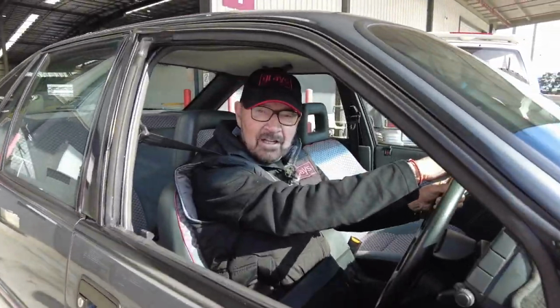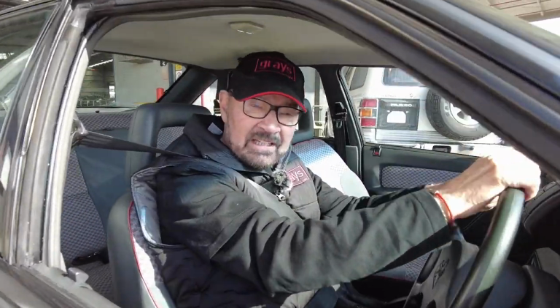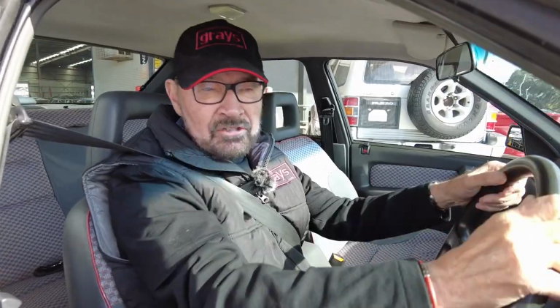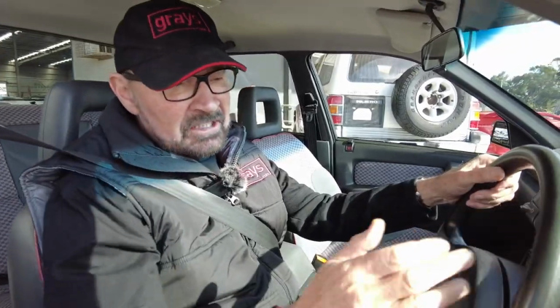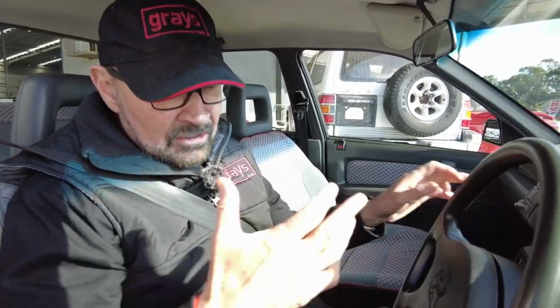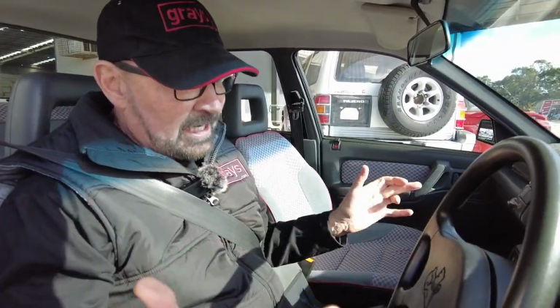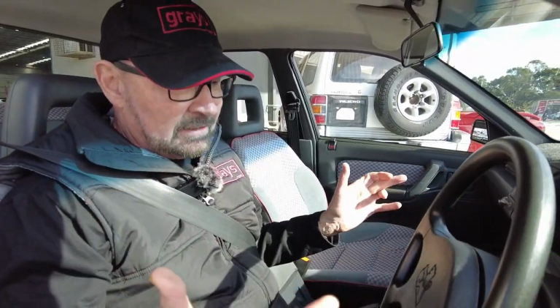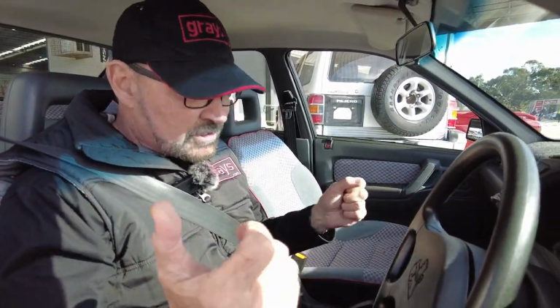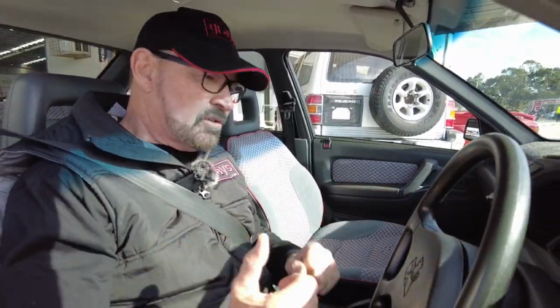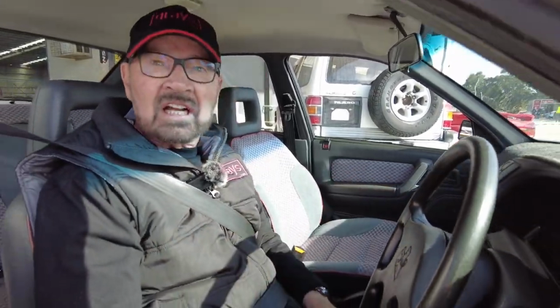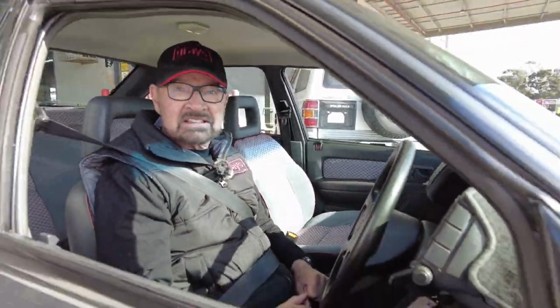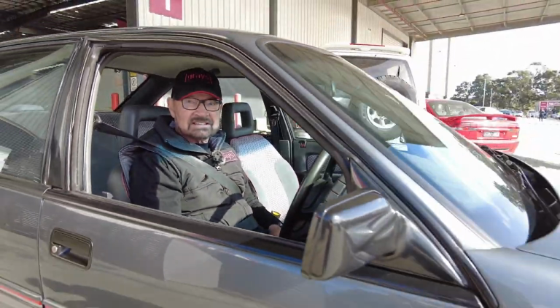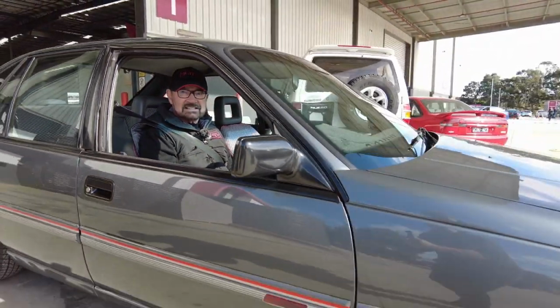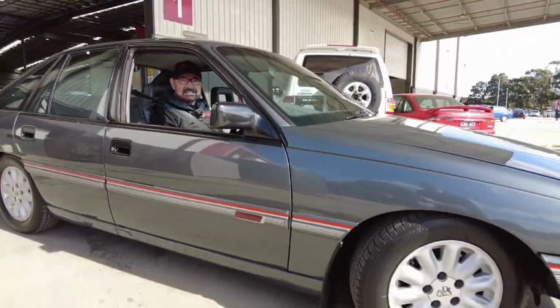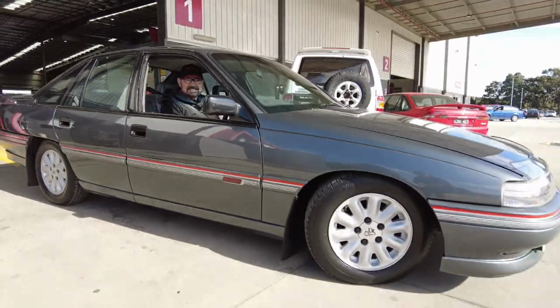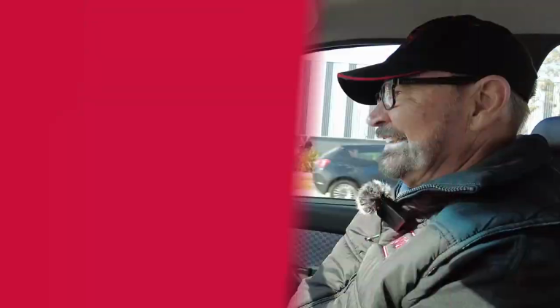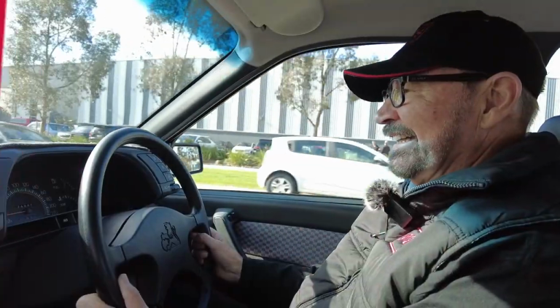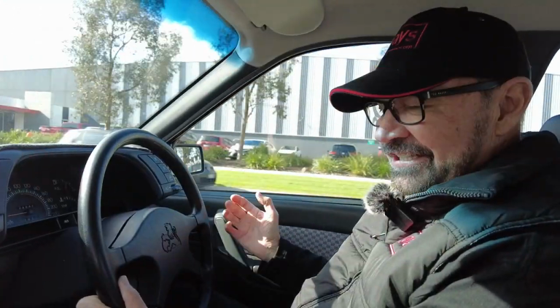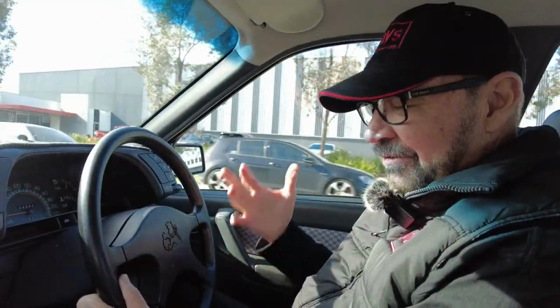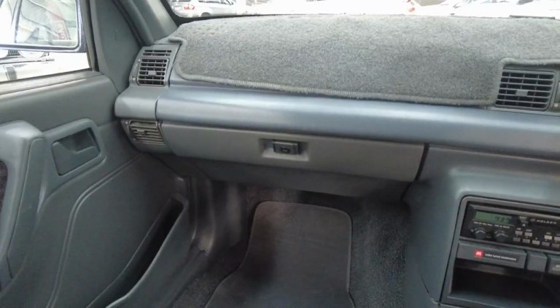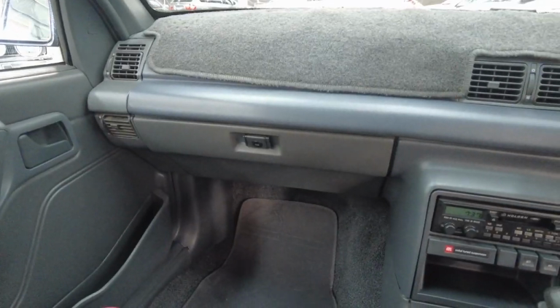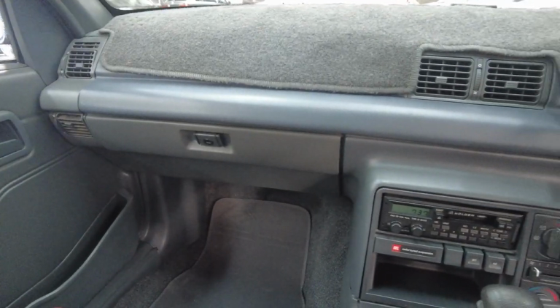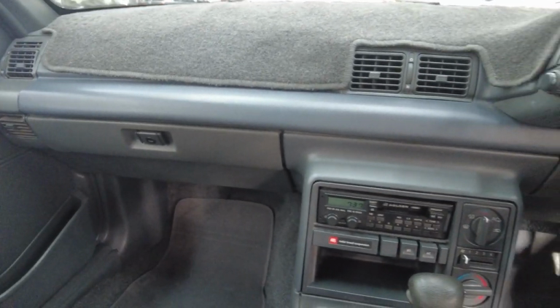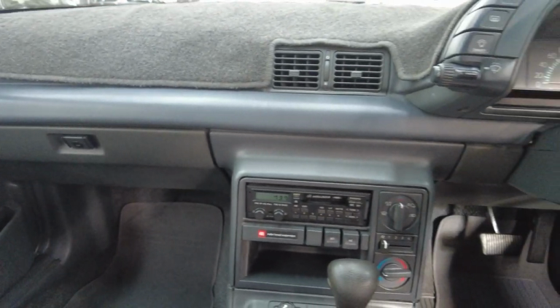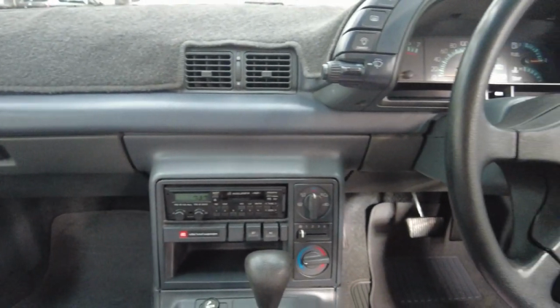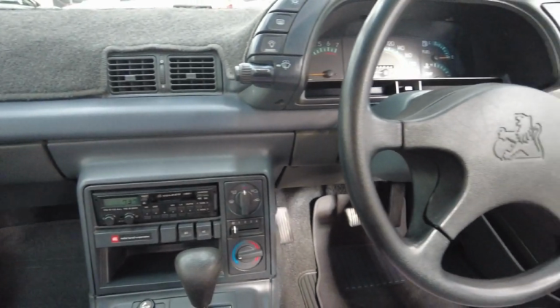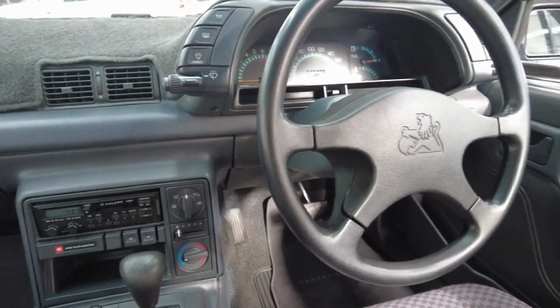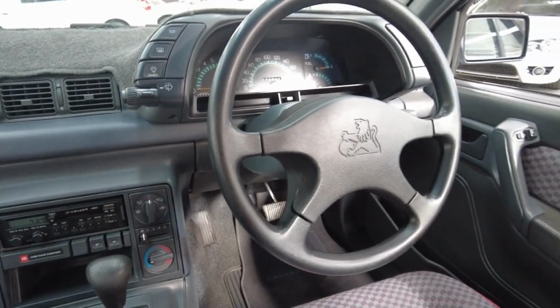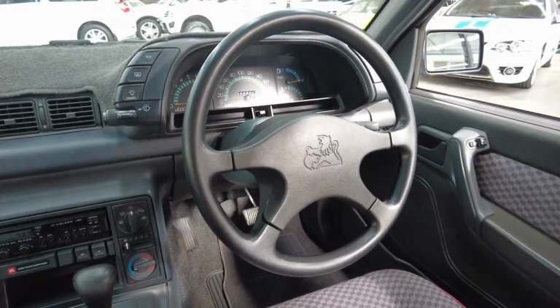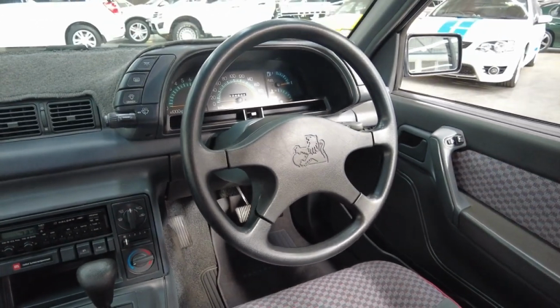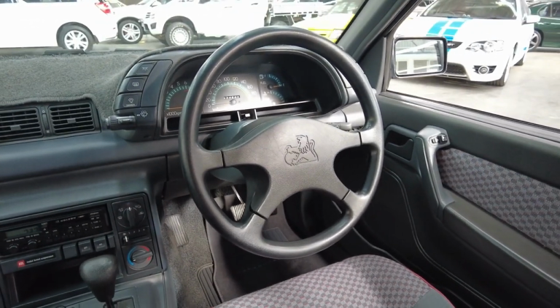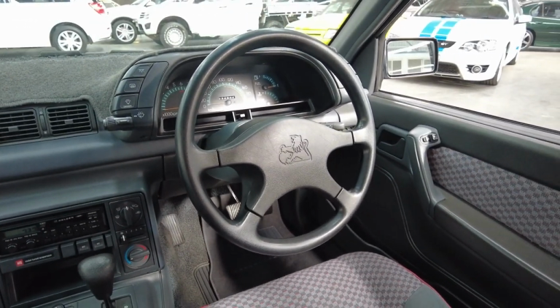Now I'm going to take this for a drive. It's such a nice car, I want to see what it drives like. This is so original — it's got the original tape deck, untampered-with steering wheel, and that's in good condition.